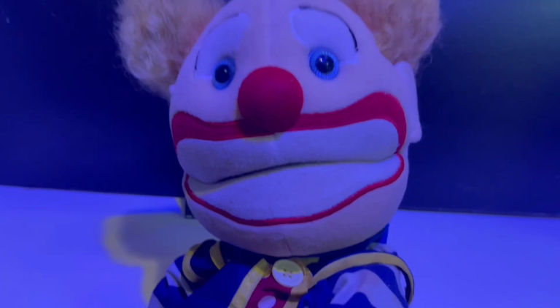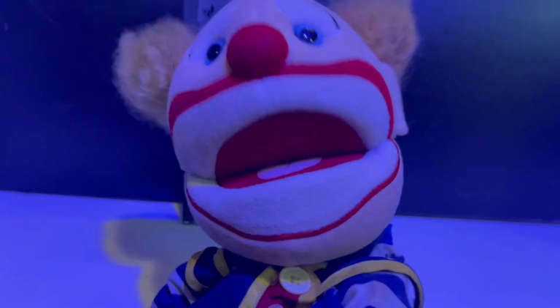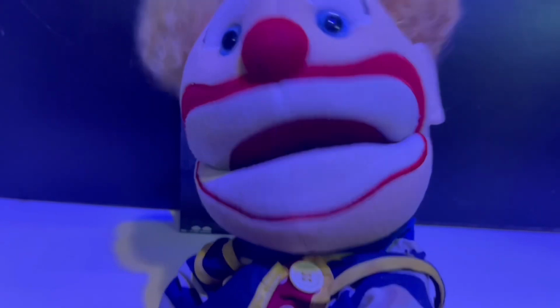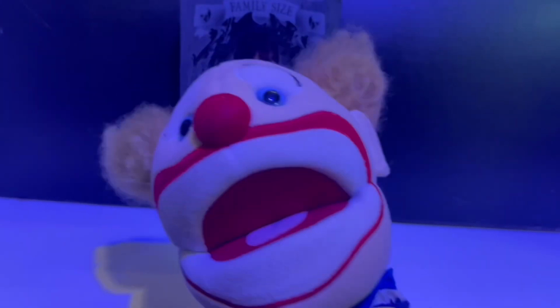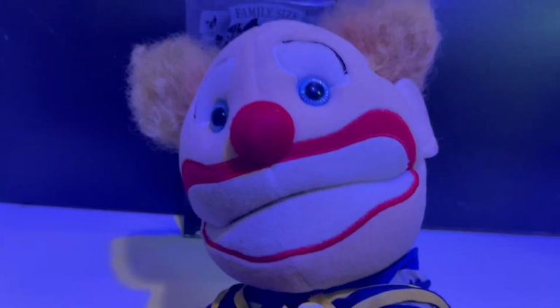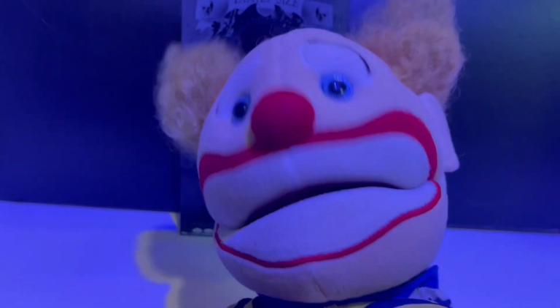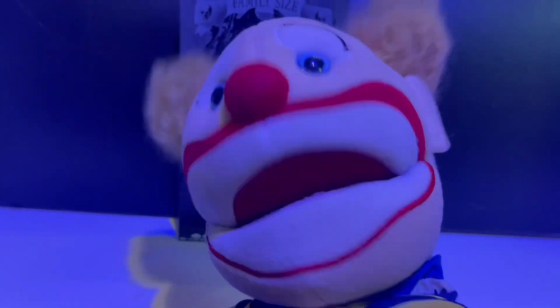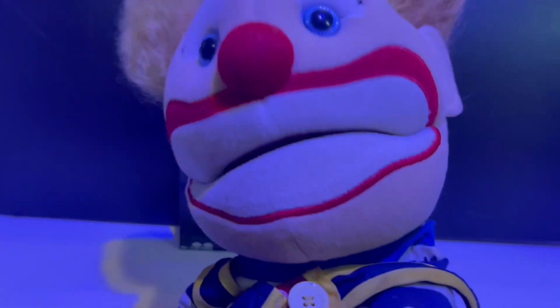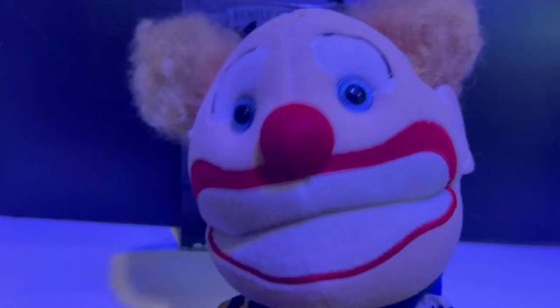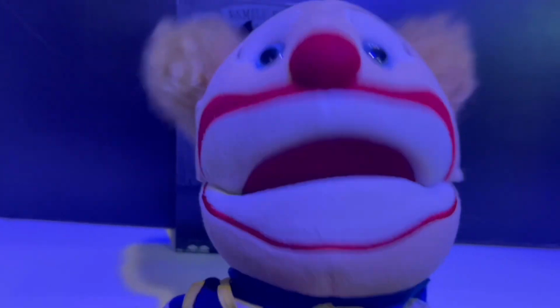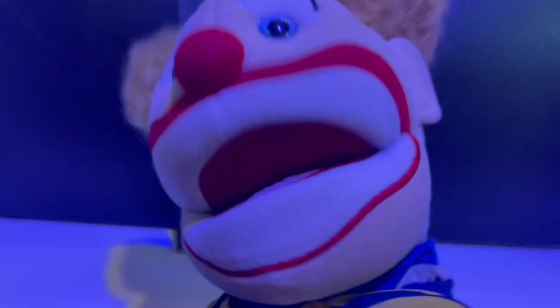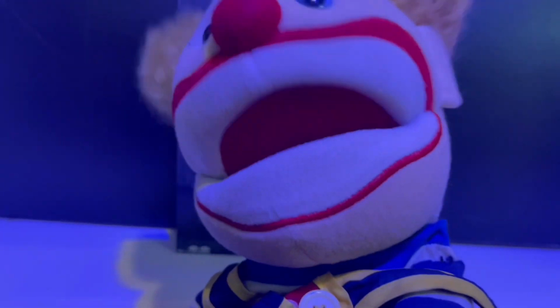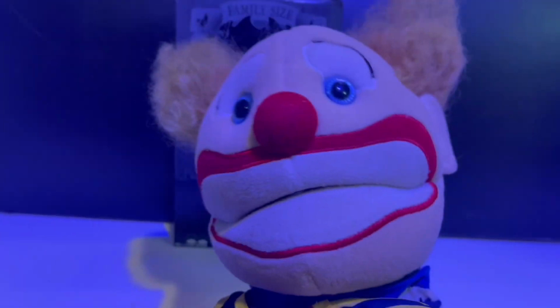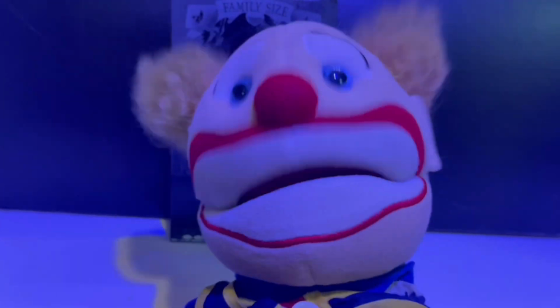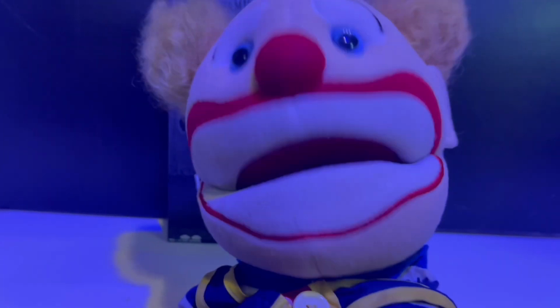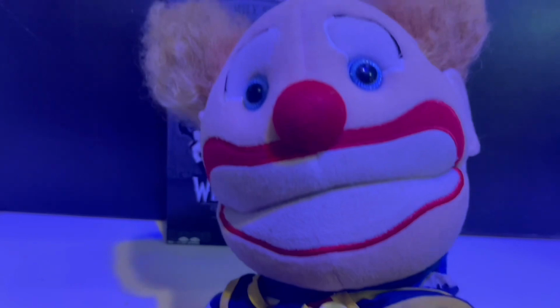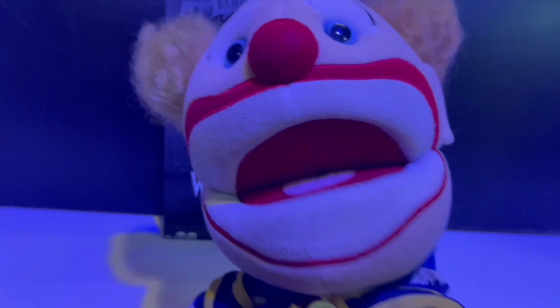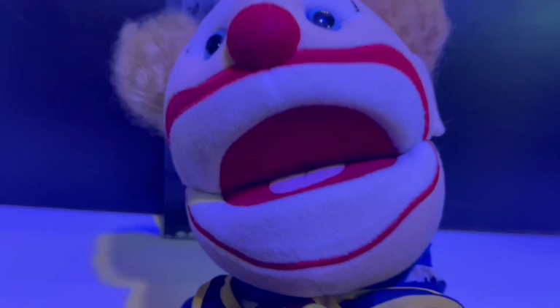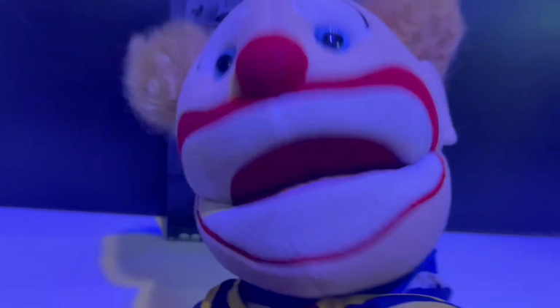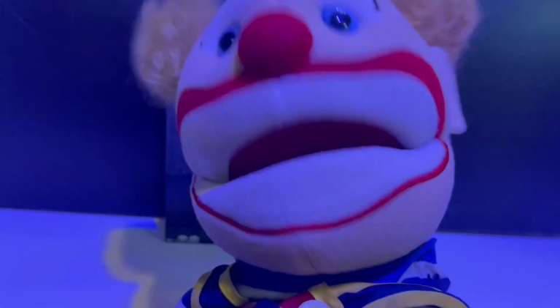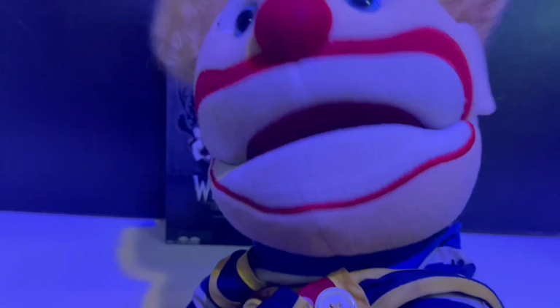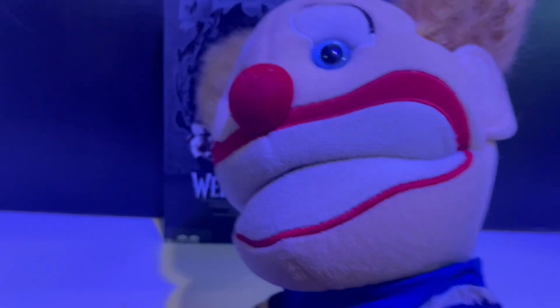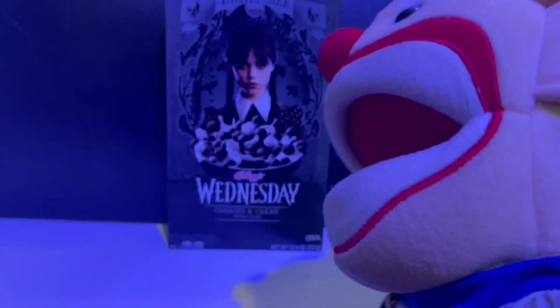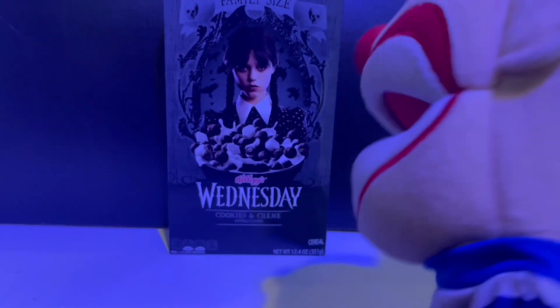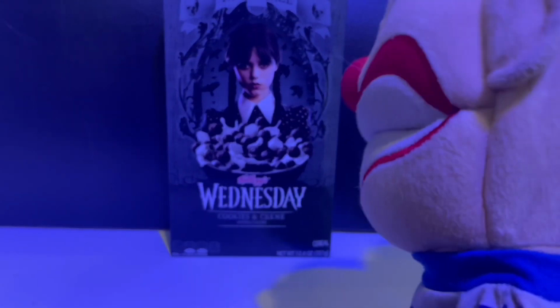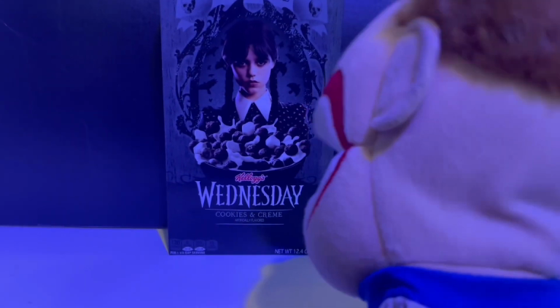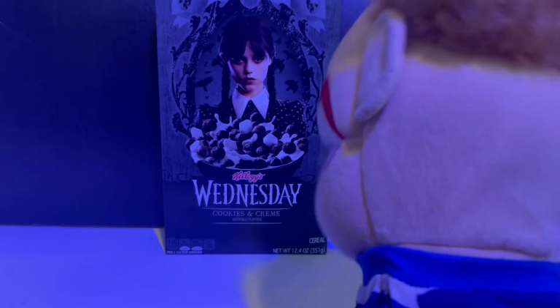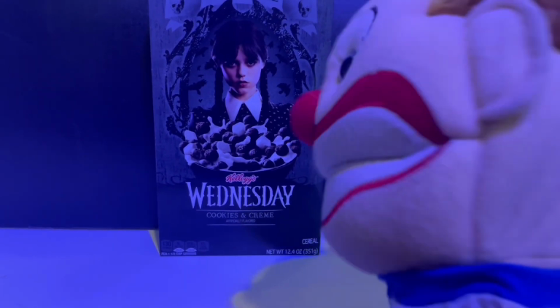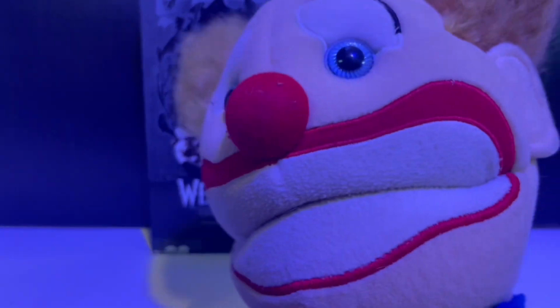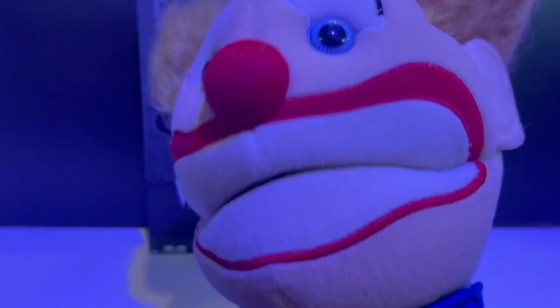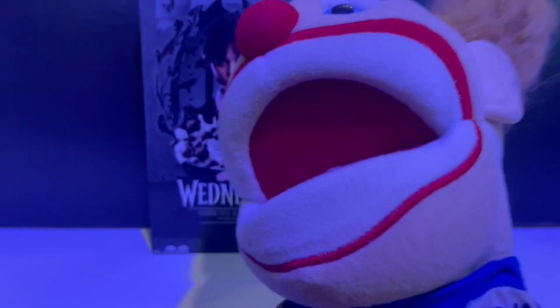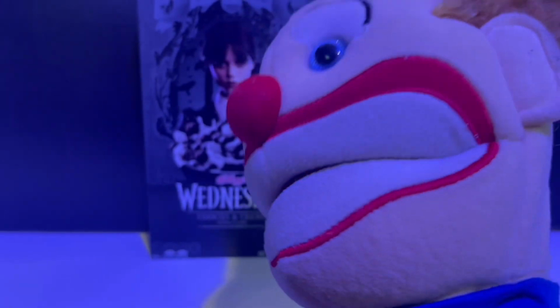Hello everyone, and welcome to Petey Tries It. Today, guys, we're gonna try the brand new Wednesday cereal from Kellogg's.